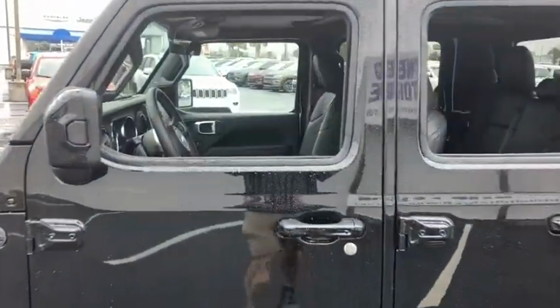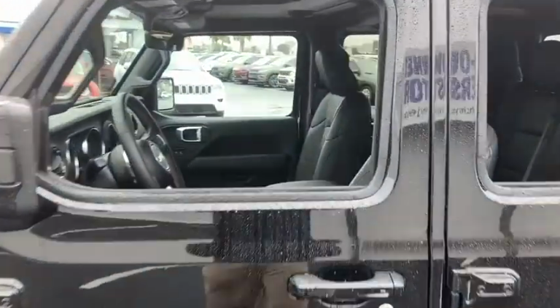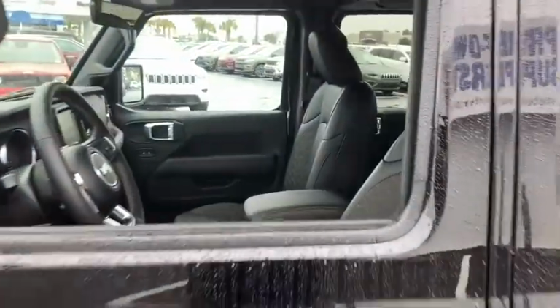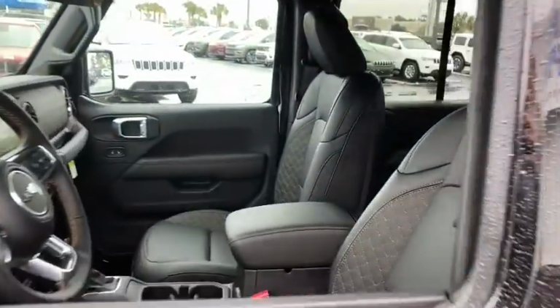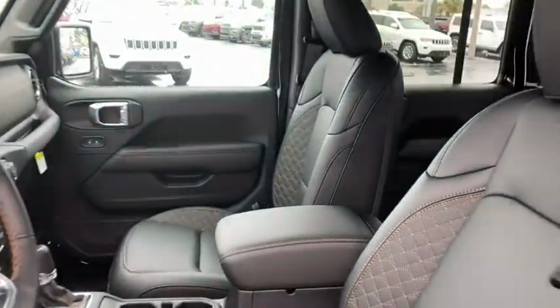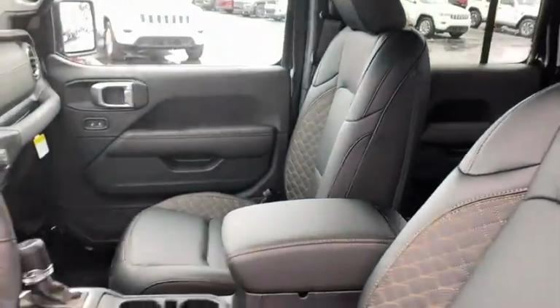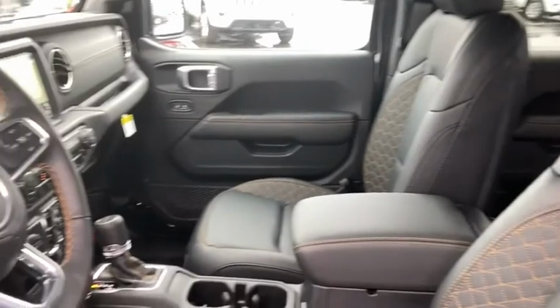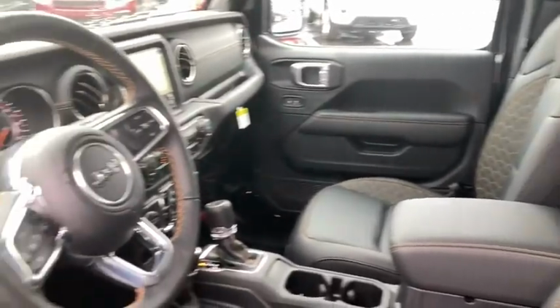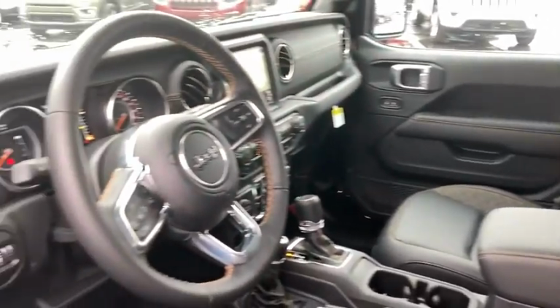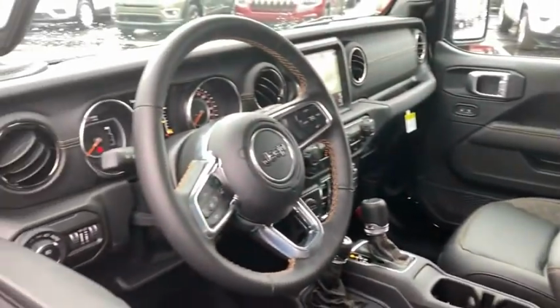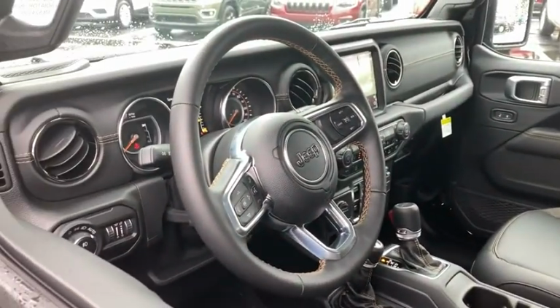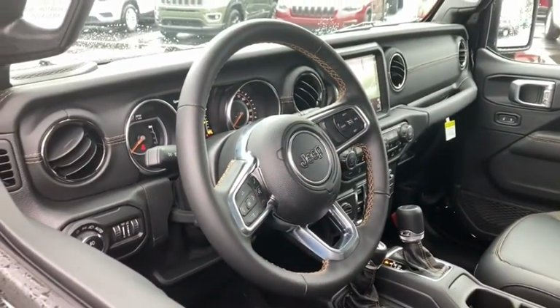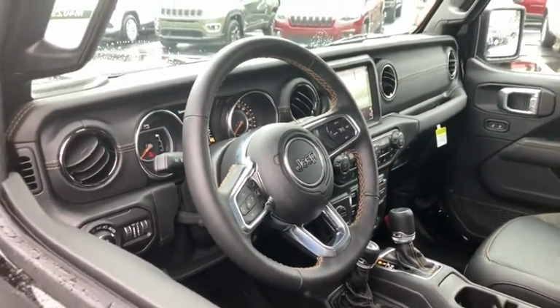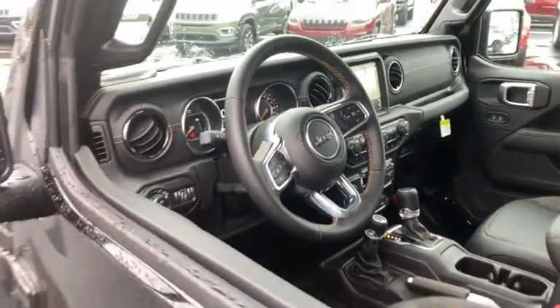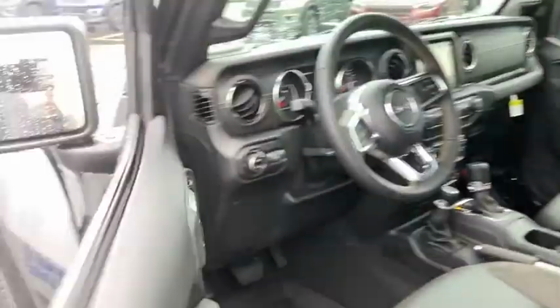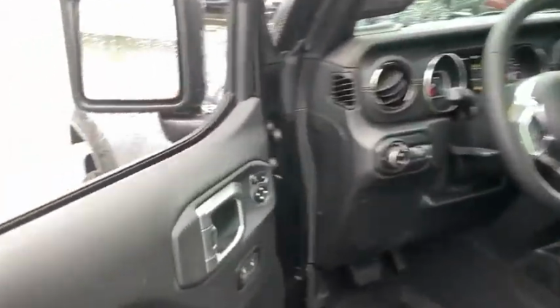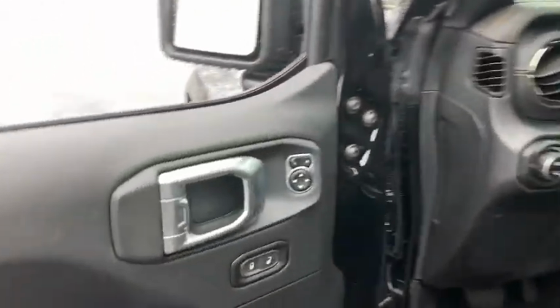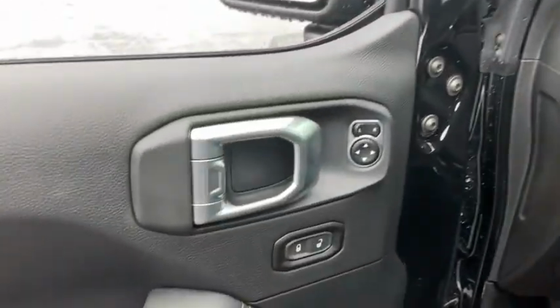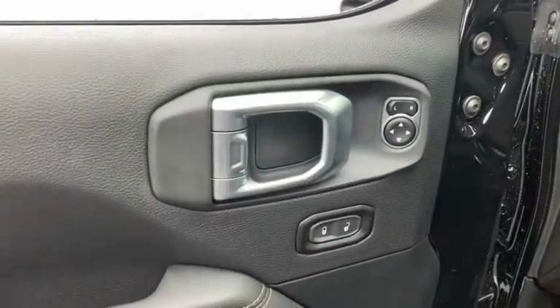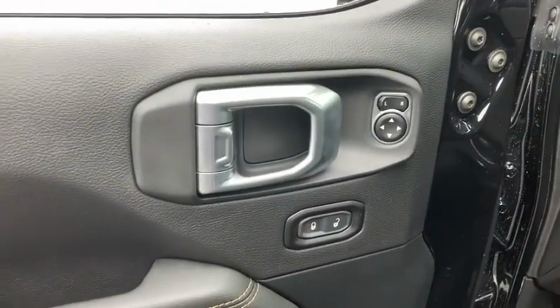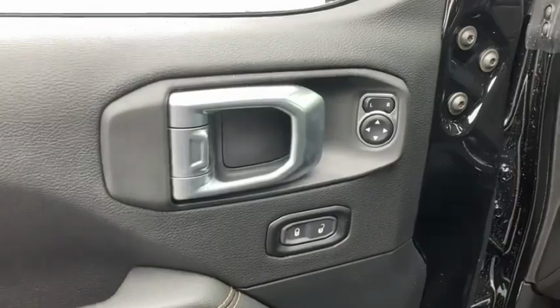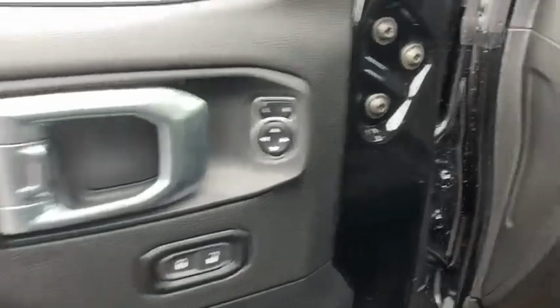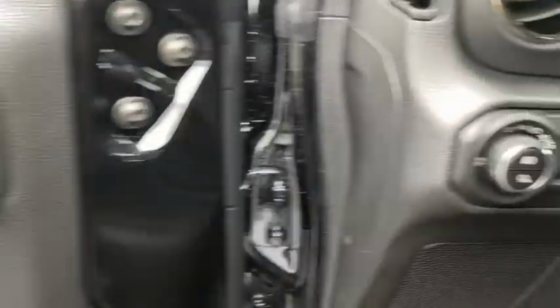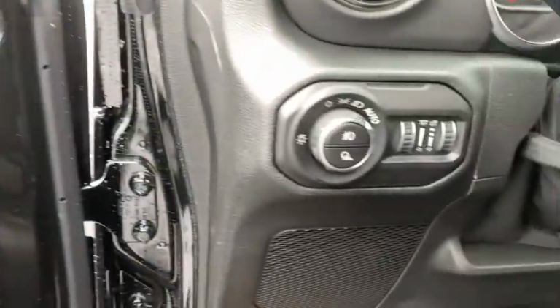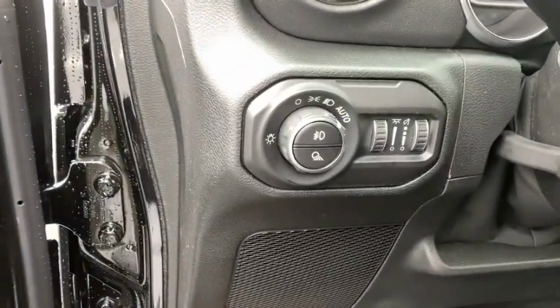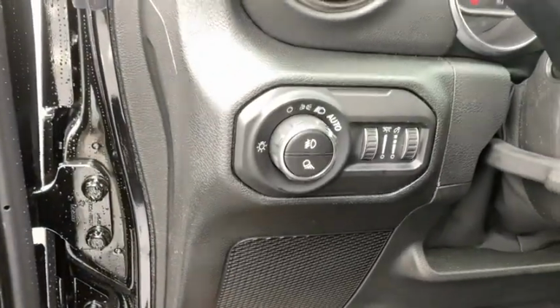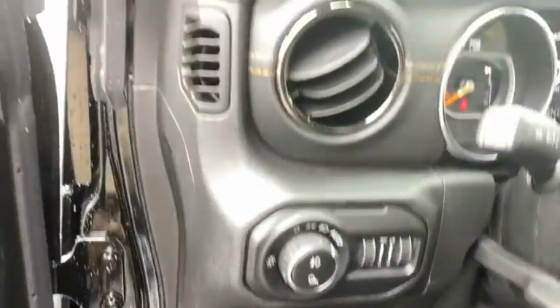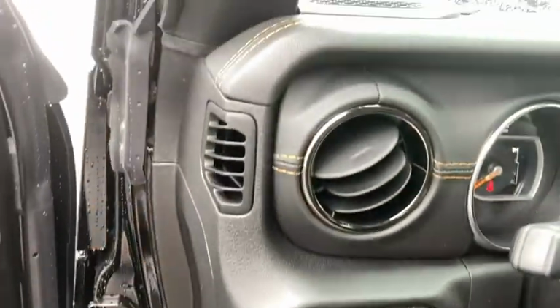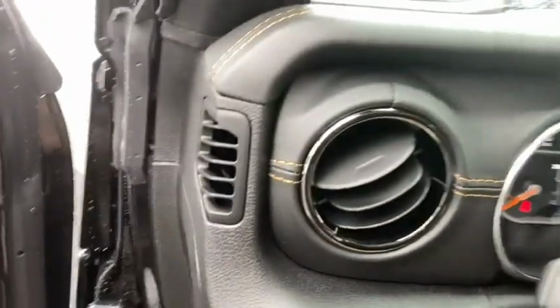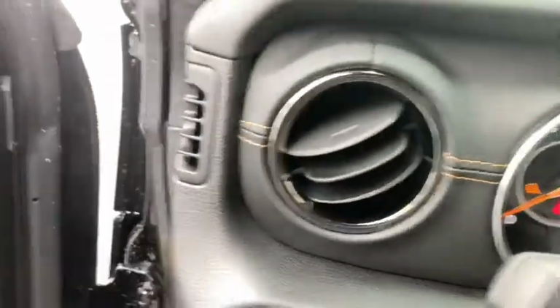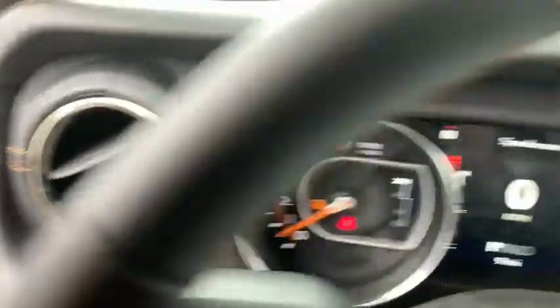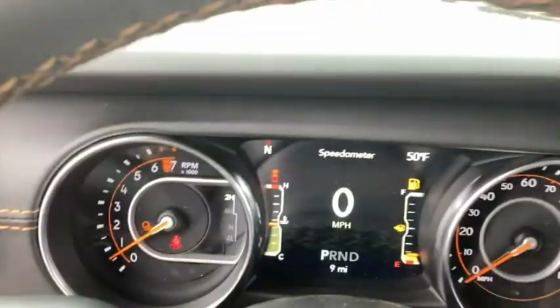Remote engine start, traction control, dual airbags, leather-wrapped steering wheel, alloy wheels, power steering, four-wheel disc brakes, center armrest, eight speakers, universal garage door opener.